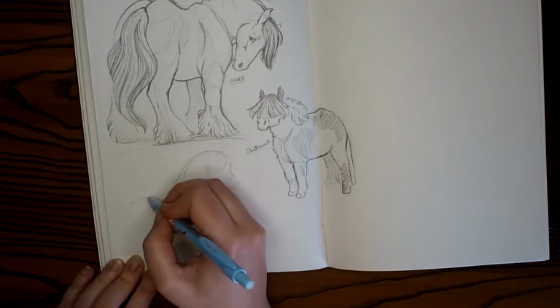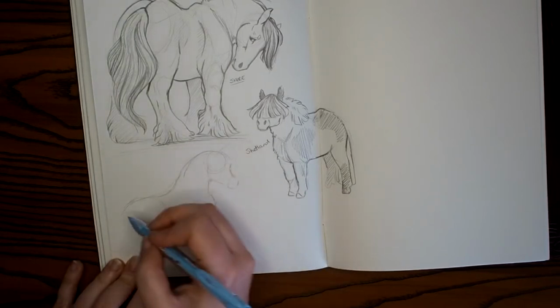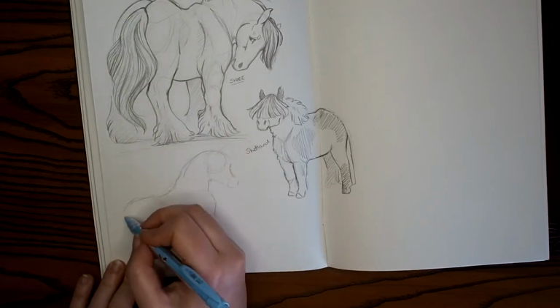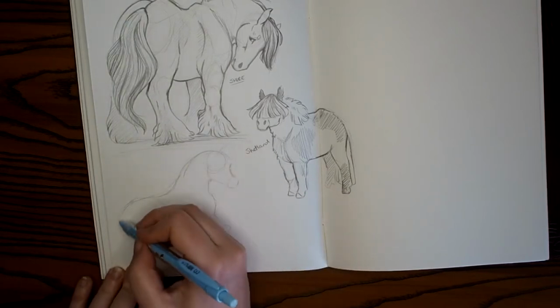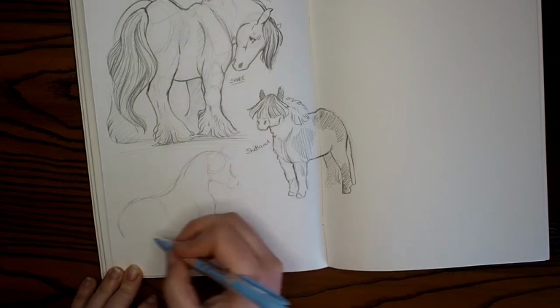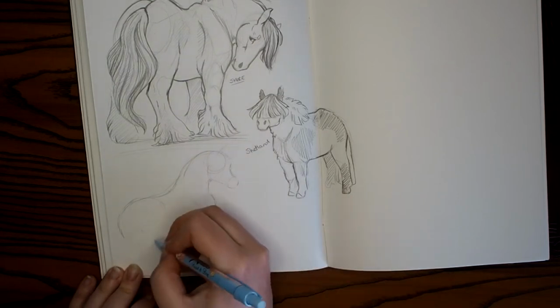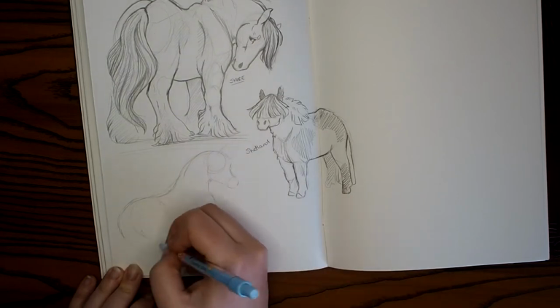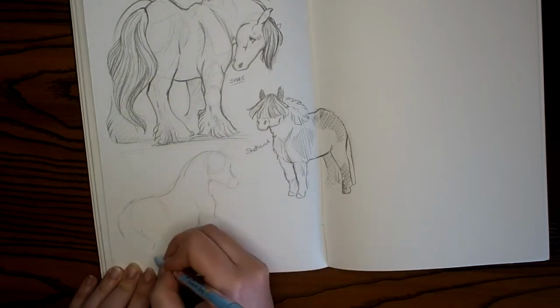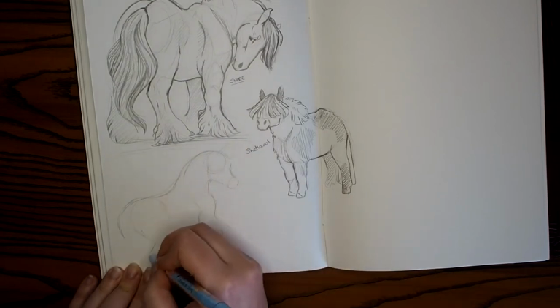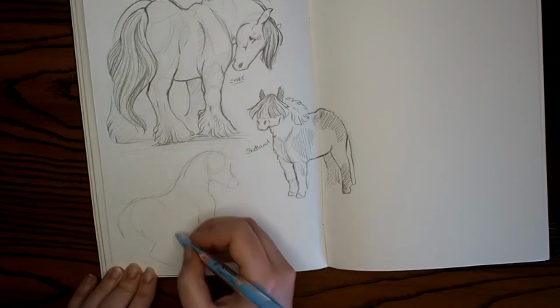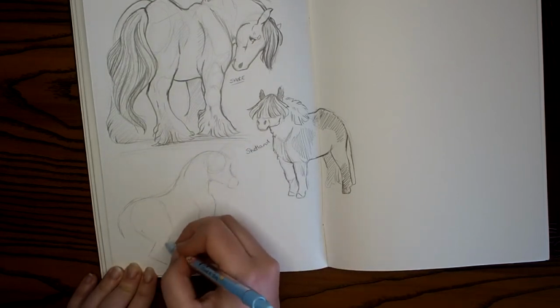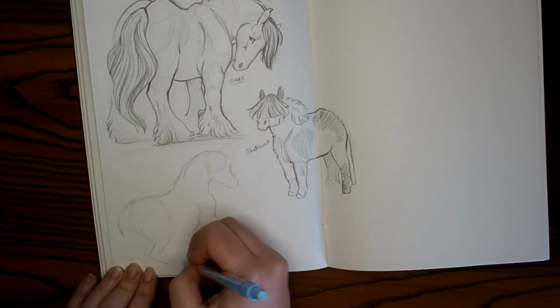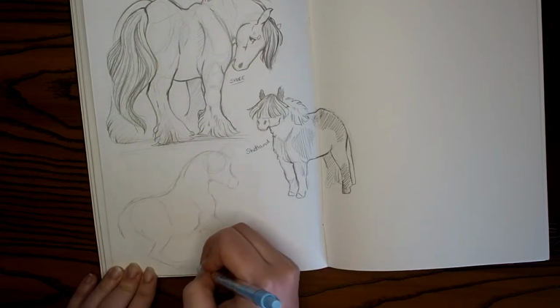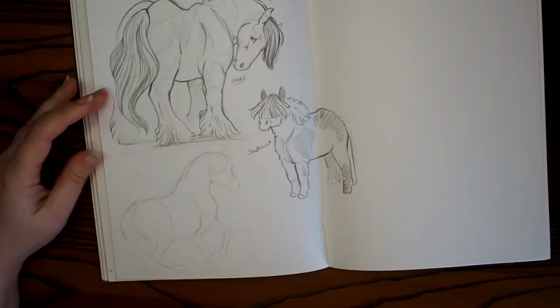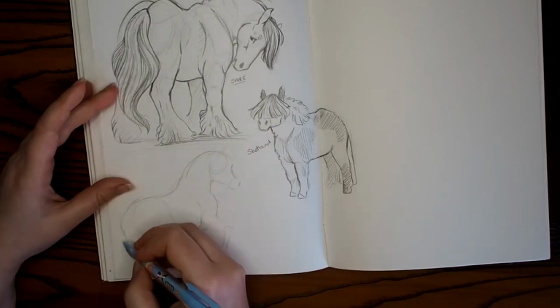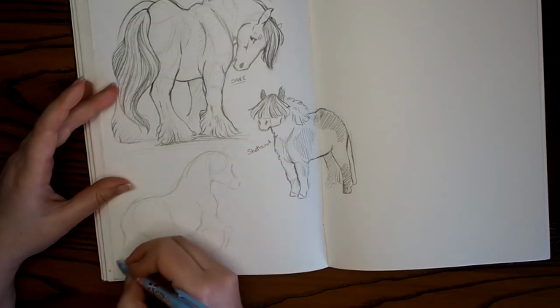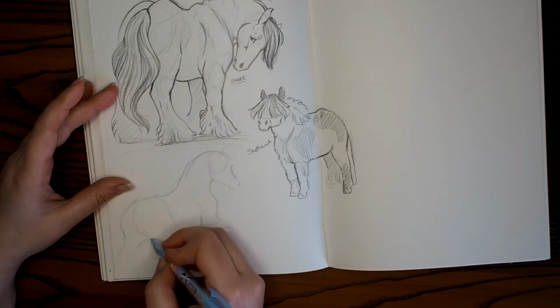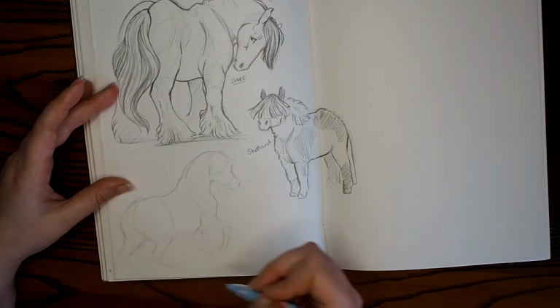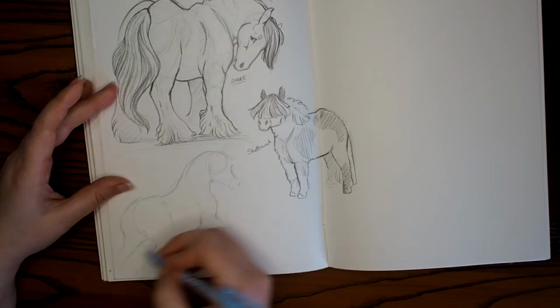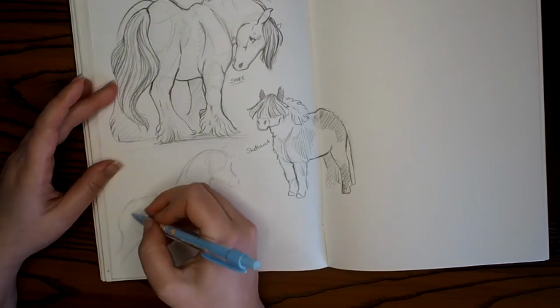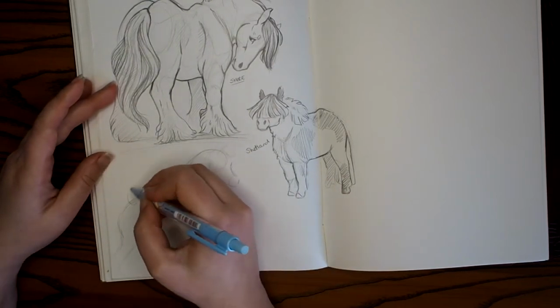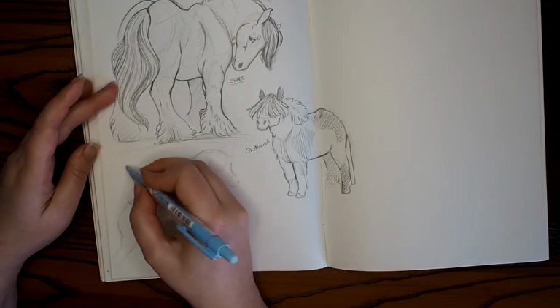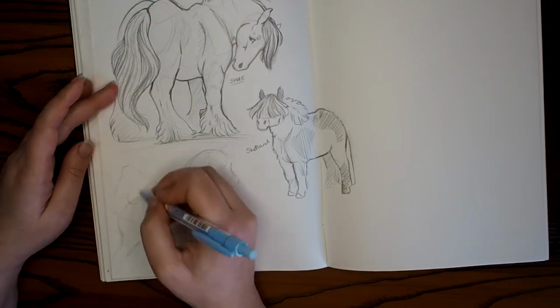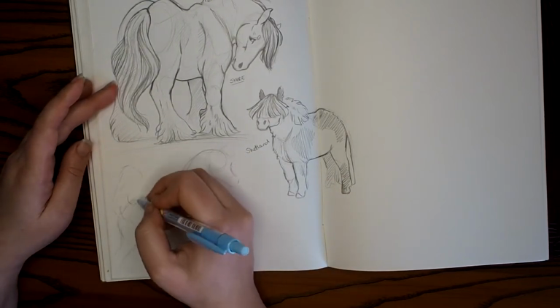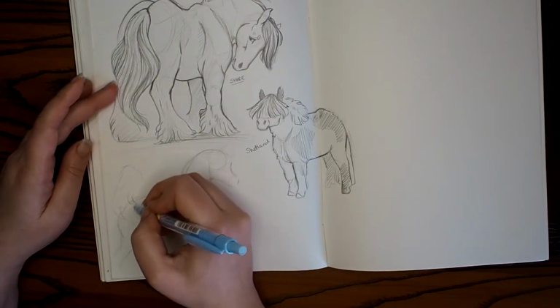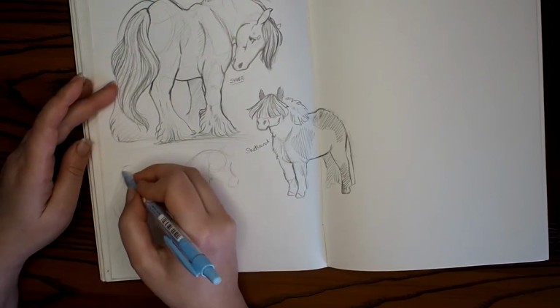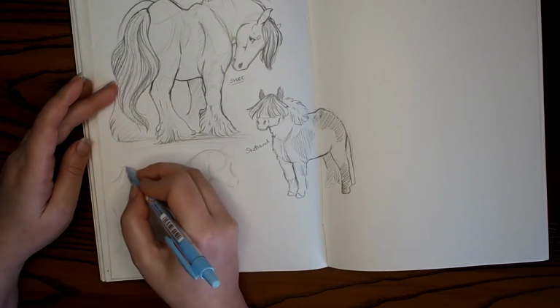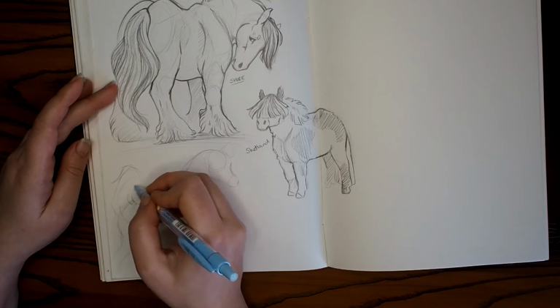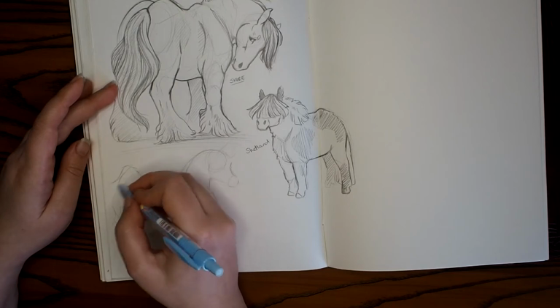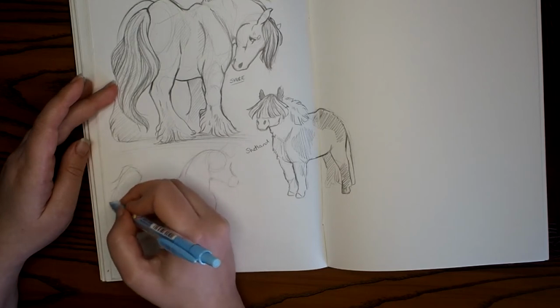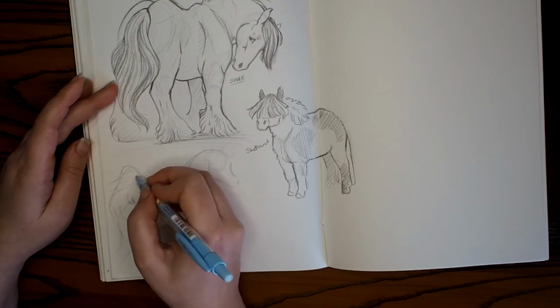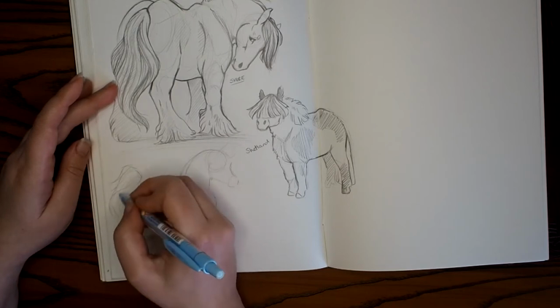Another part of the free masterclass is the tips I use to build my confidence. It's one of those things that confidence comes with time, but there are a few things you can do to get almost immediate results when it comes to building your confidence.